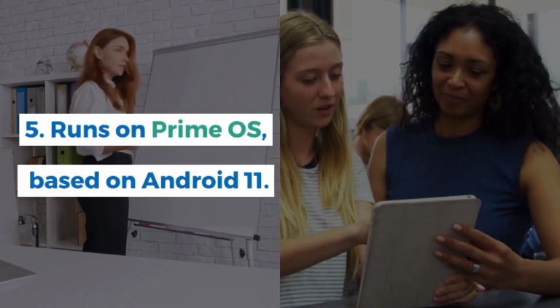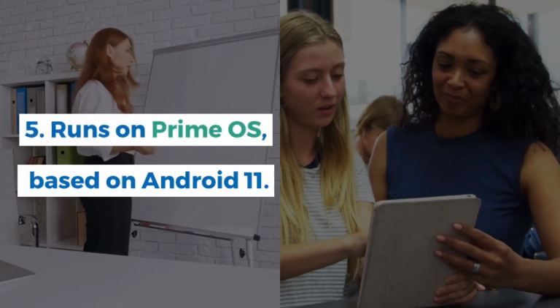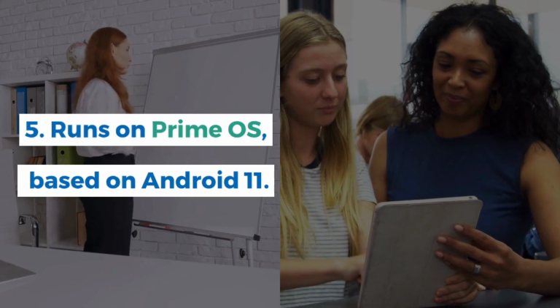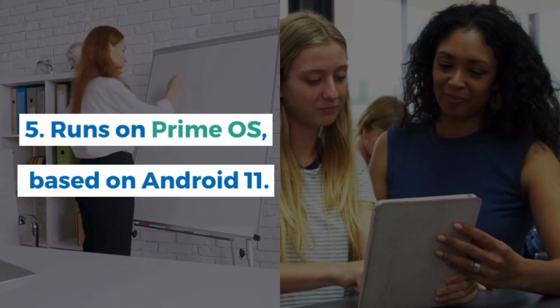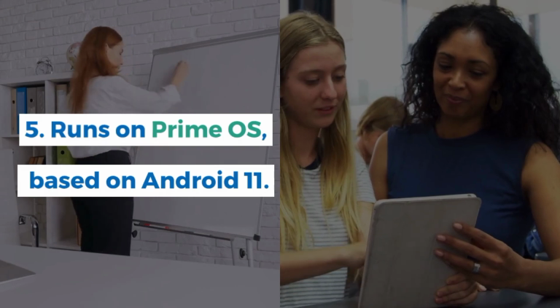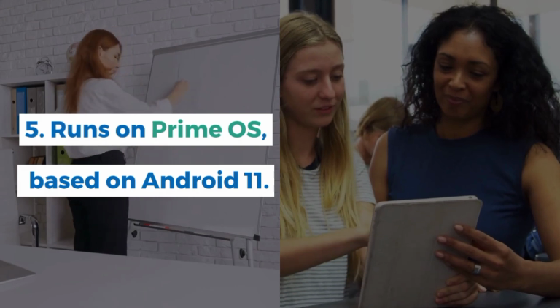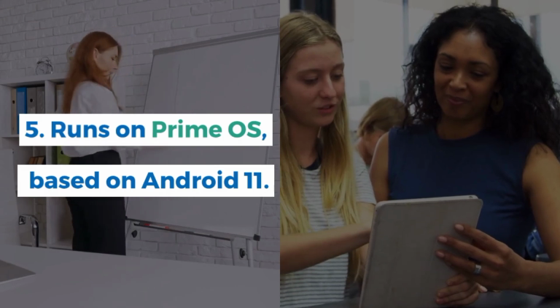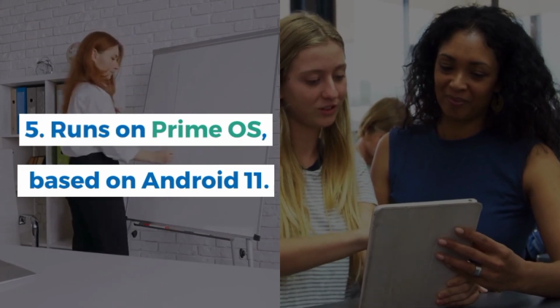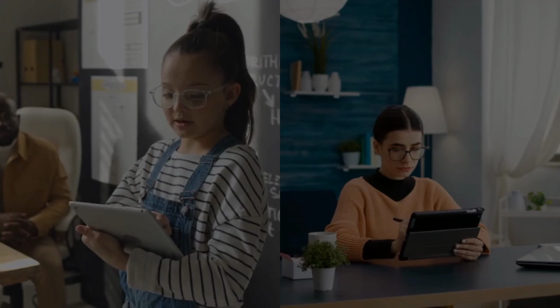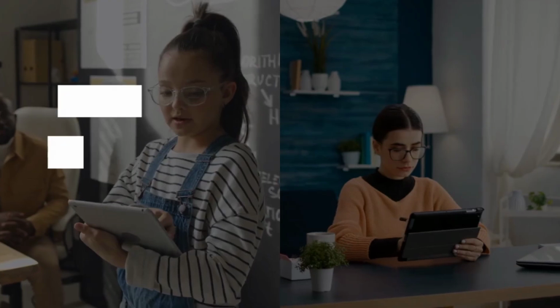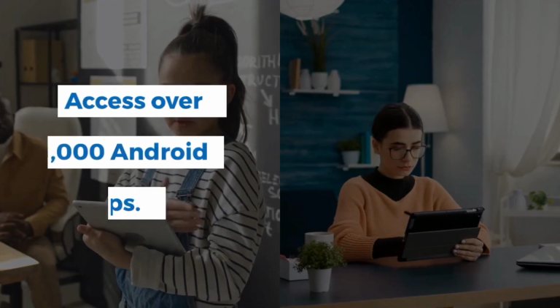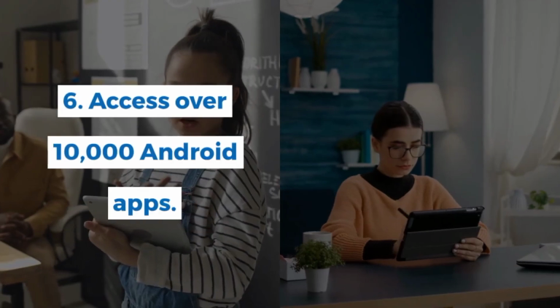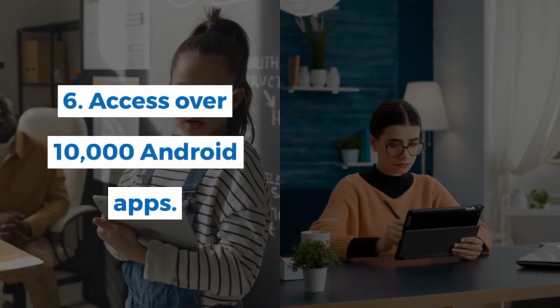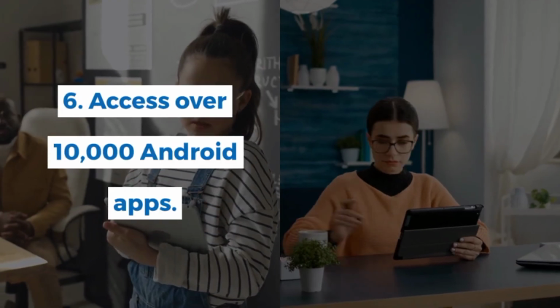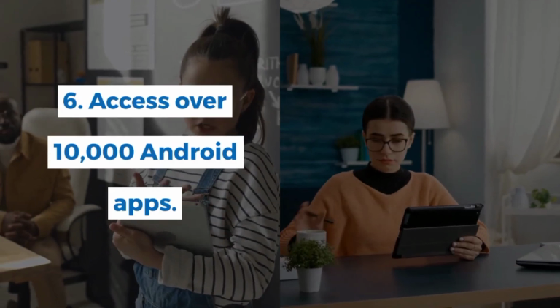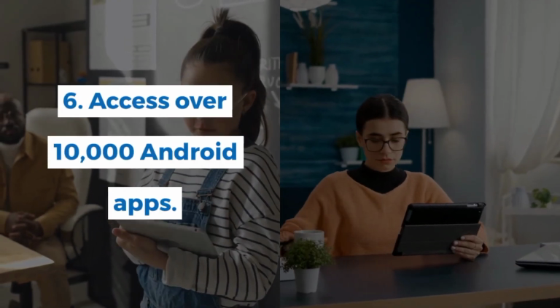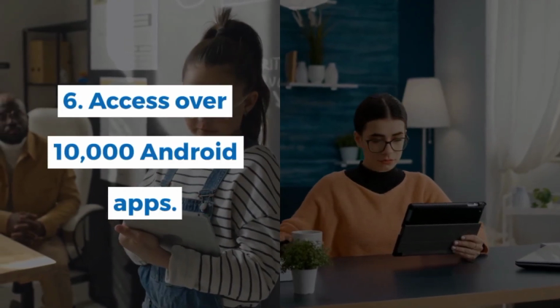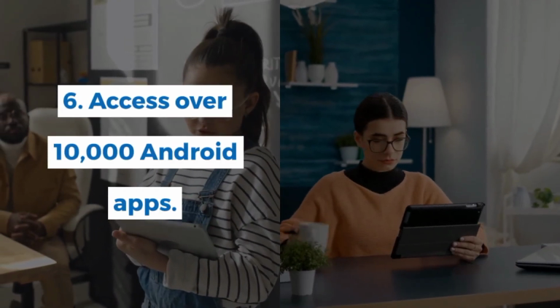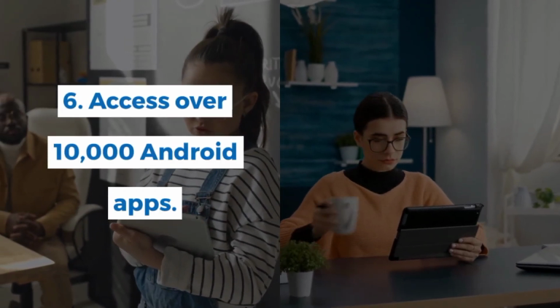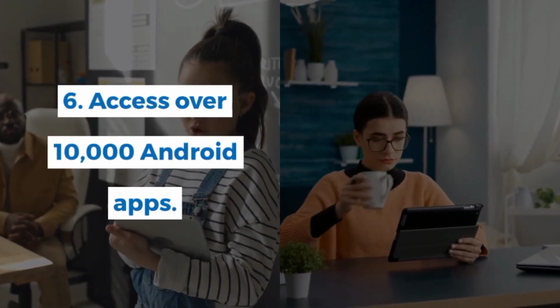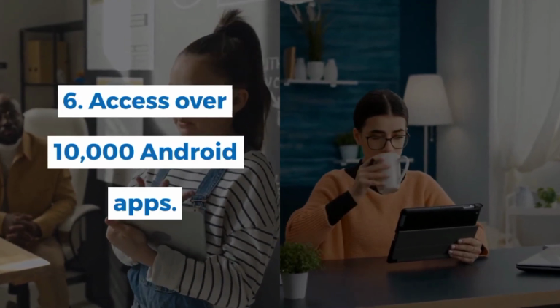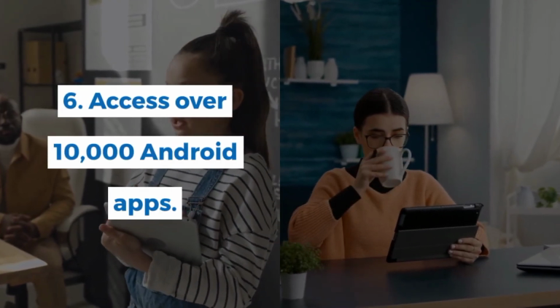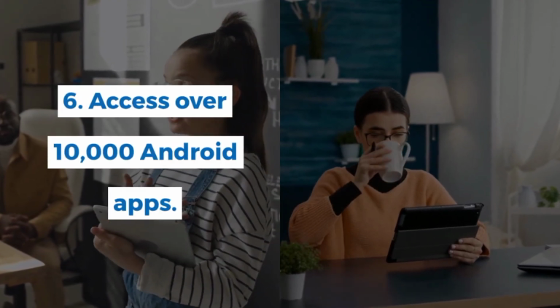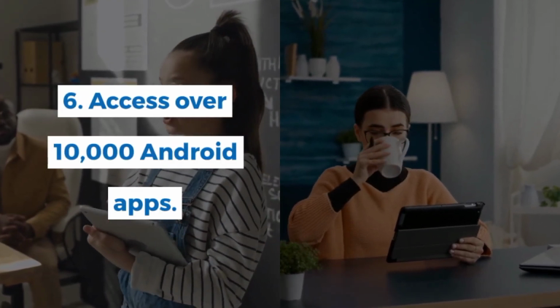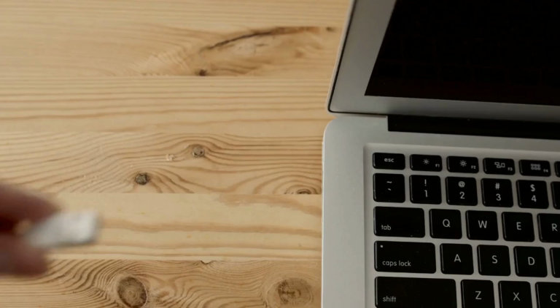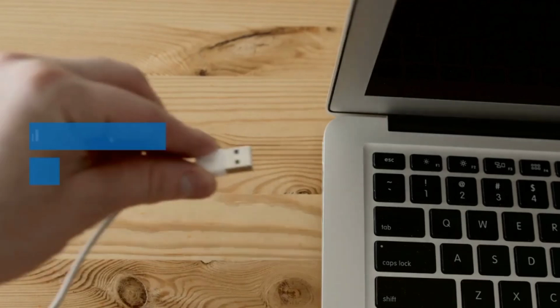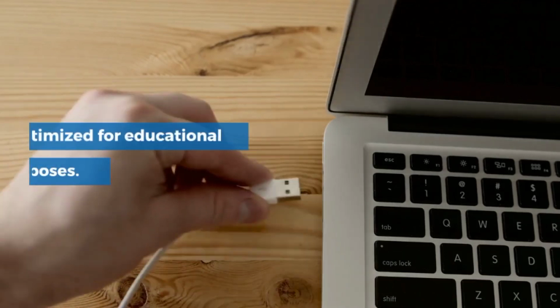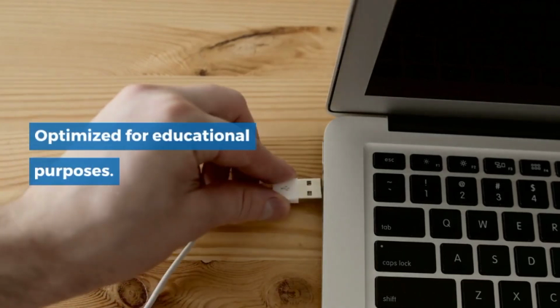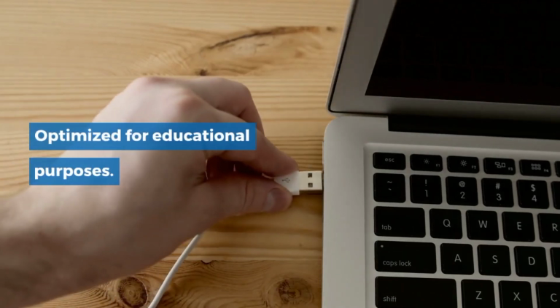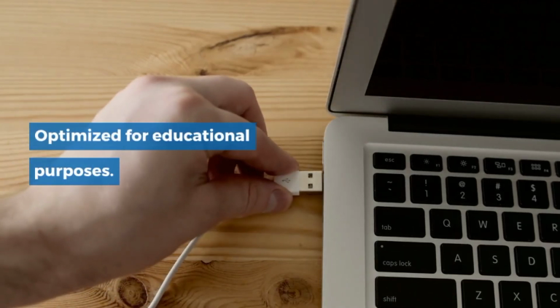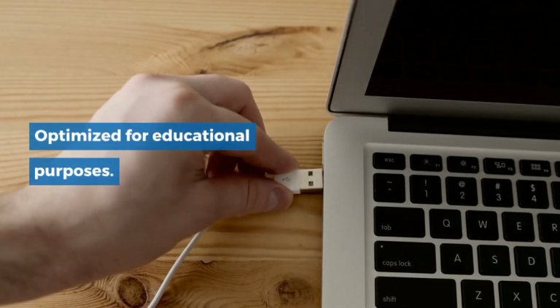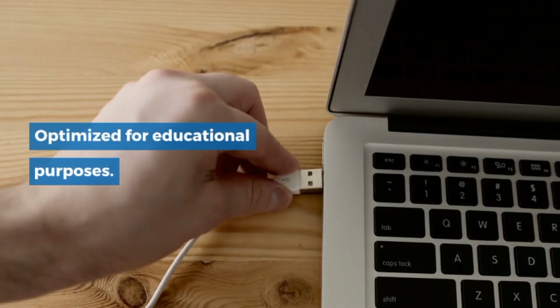It runs on PrimeOS, based on Android 11, giving you access to over 10,000 Android apps, optimized for educational purposes.